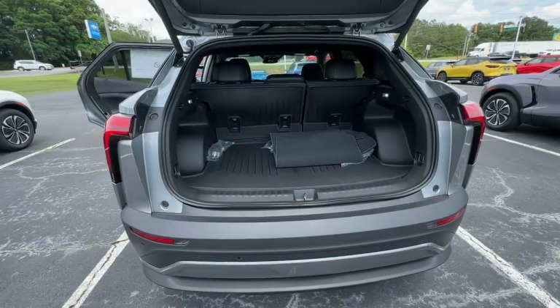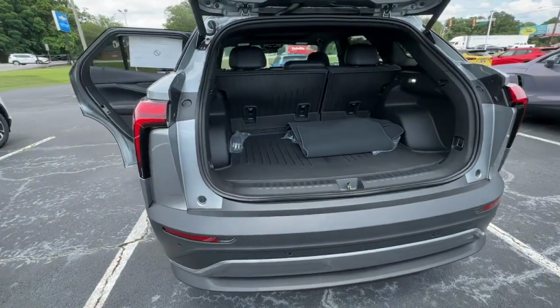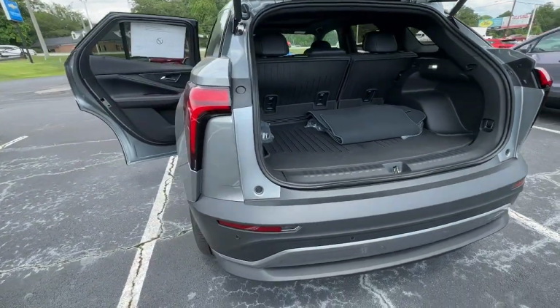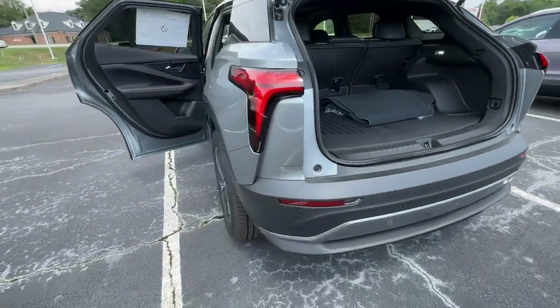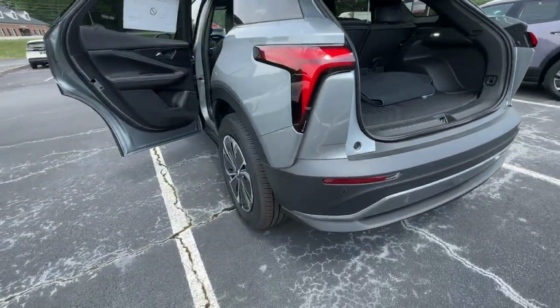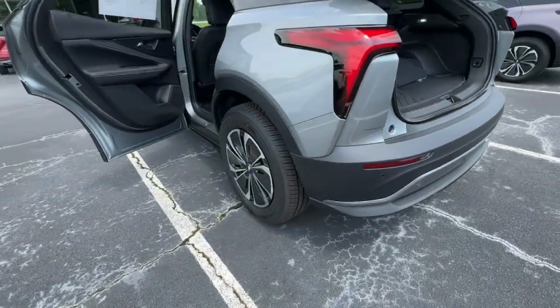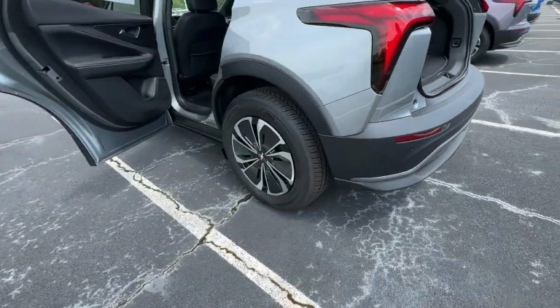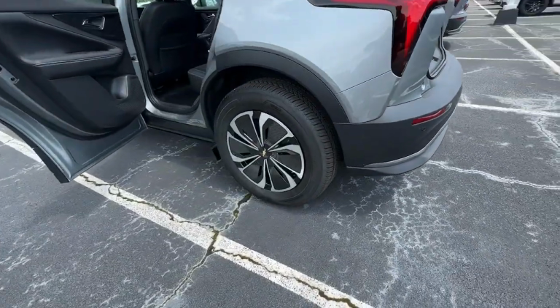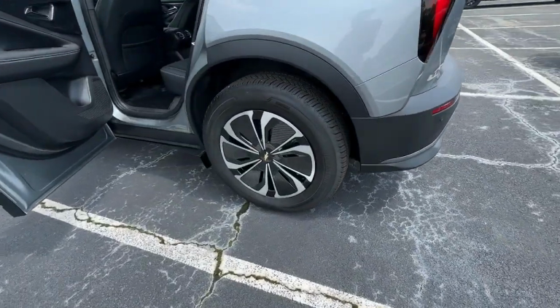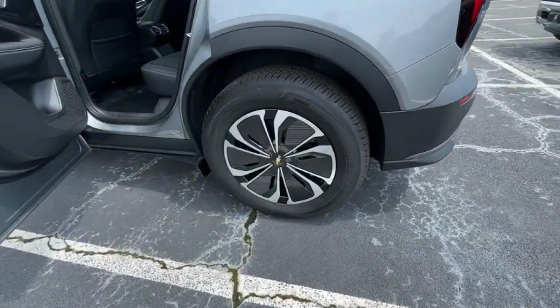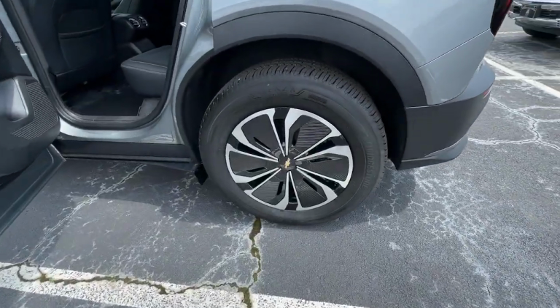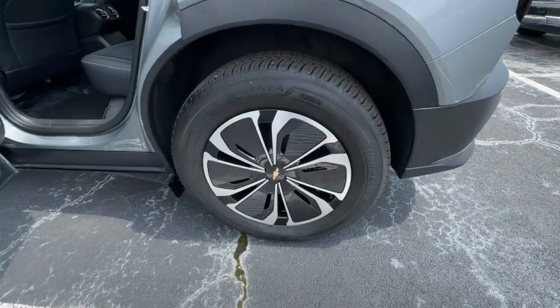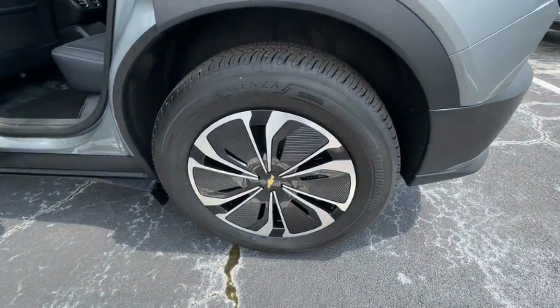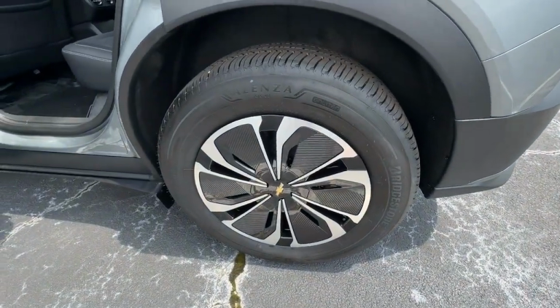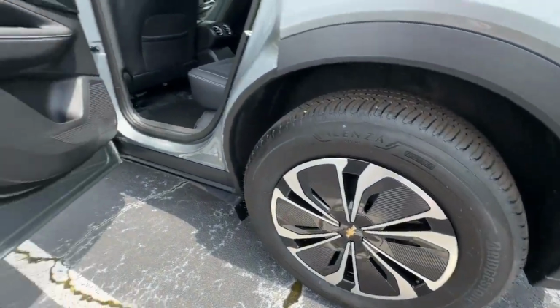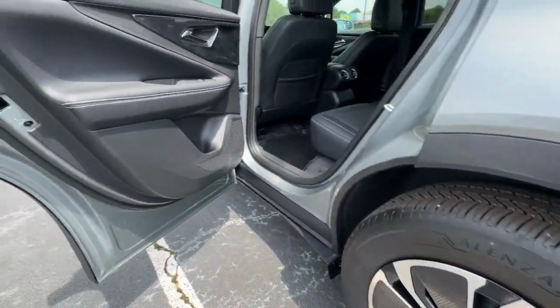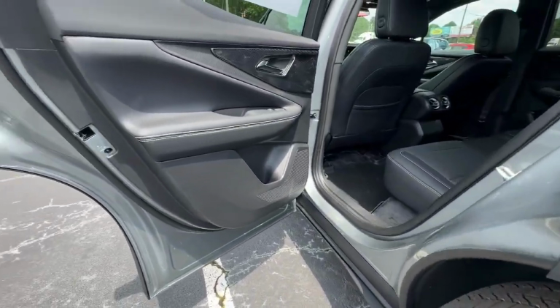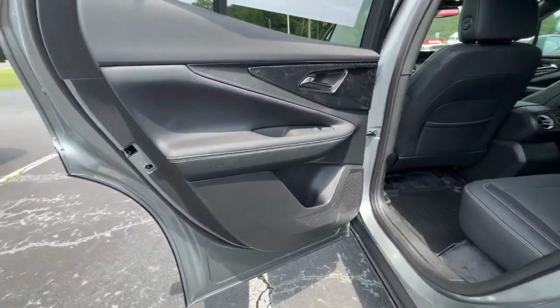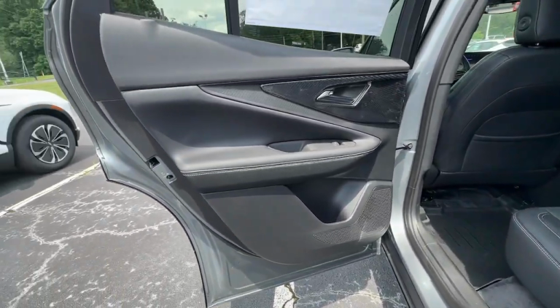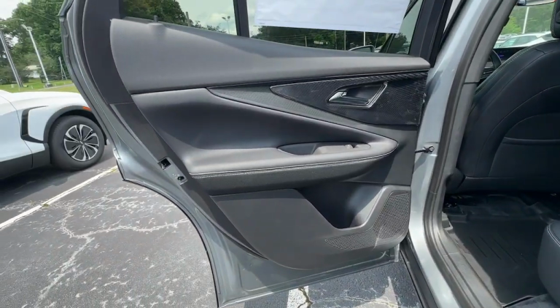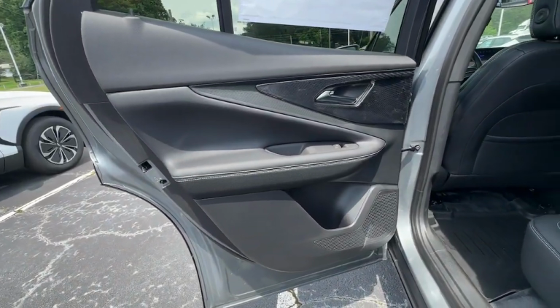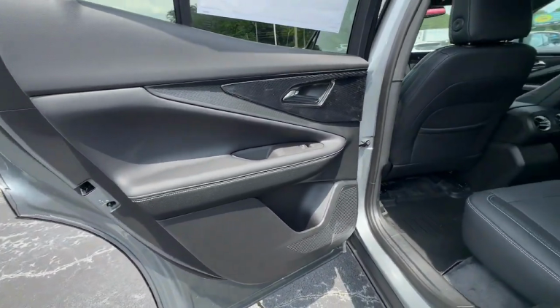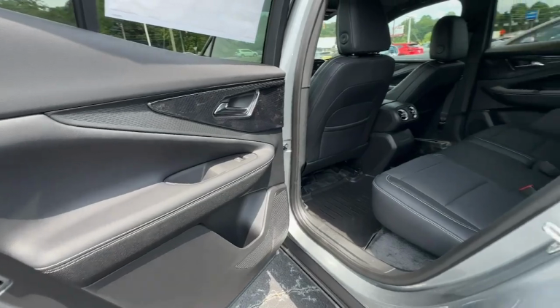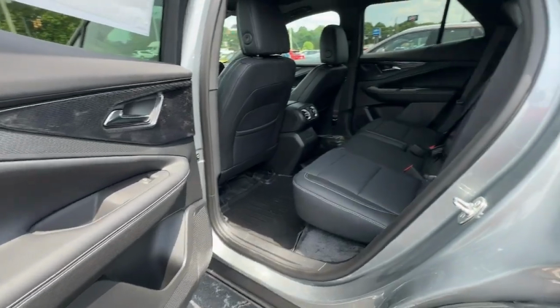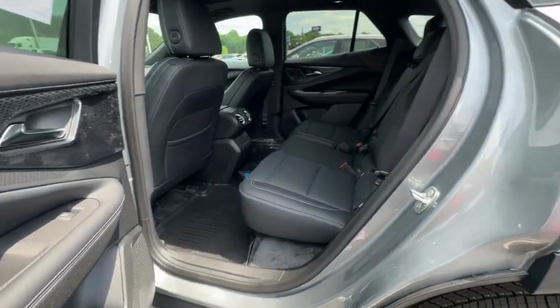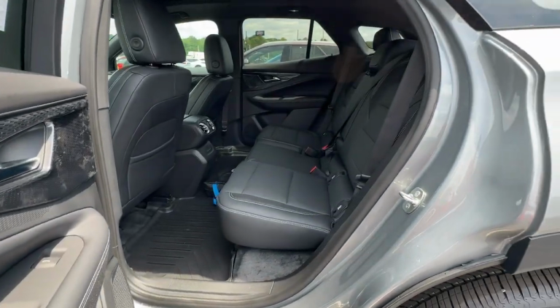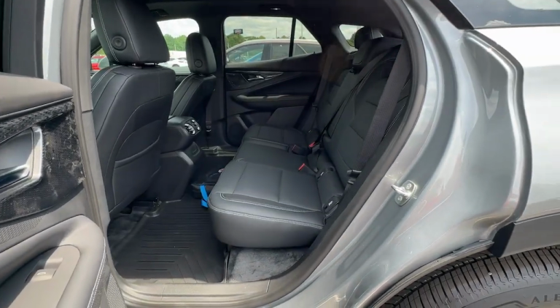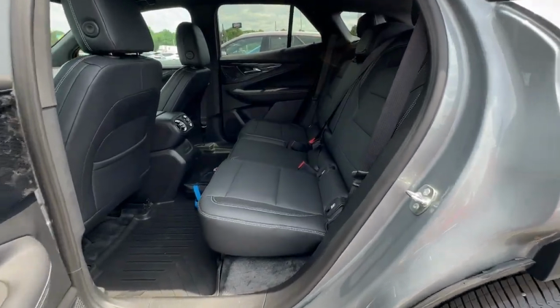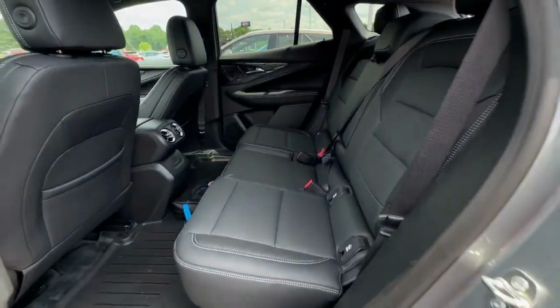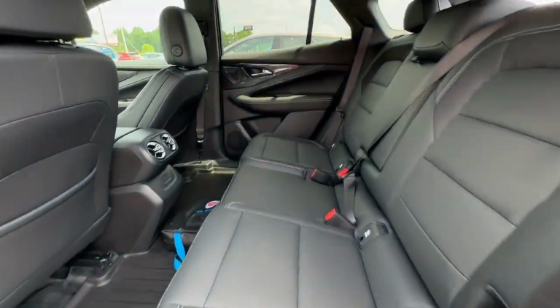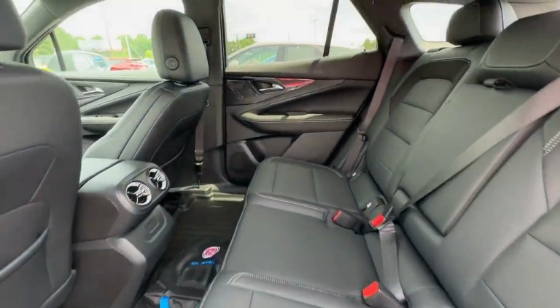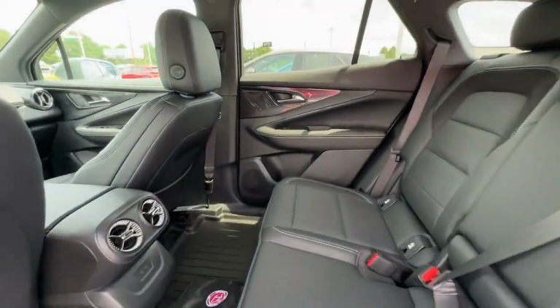Heated steering wheel, wireless charging station, intelligent auto on-off high beams, pre-collision system, lane departure warning, panoramic roof, keyless entry, all-wheel drive, heated driver's seat, lane keeping assist.